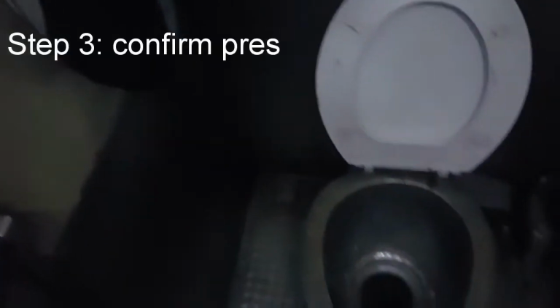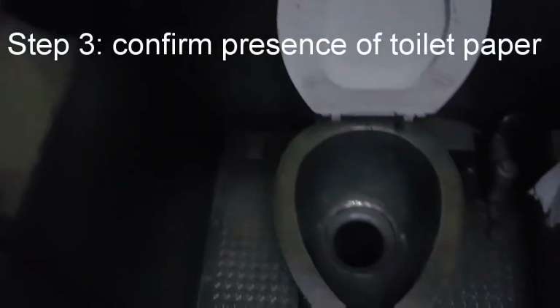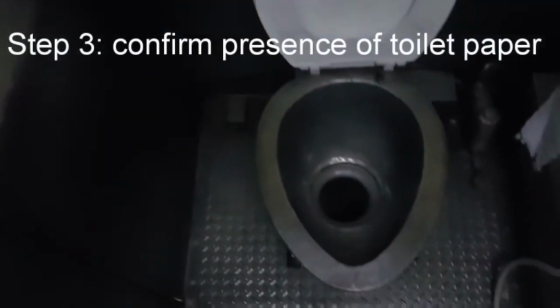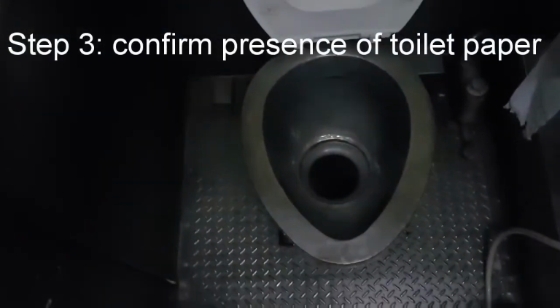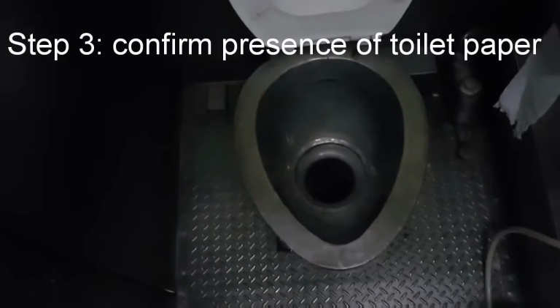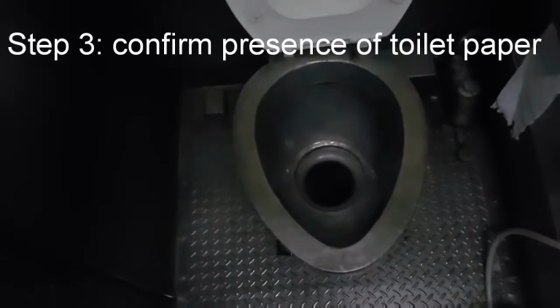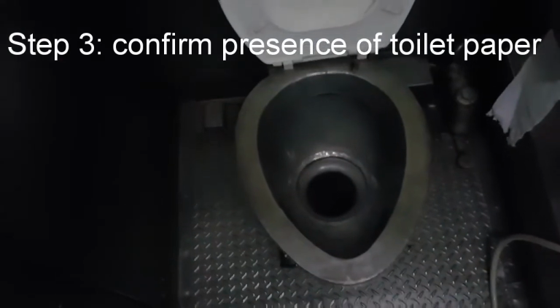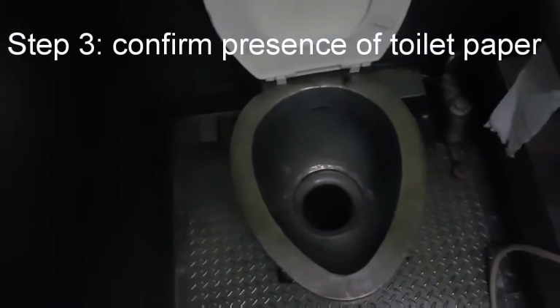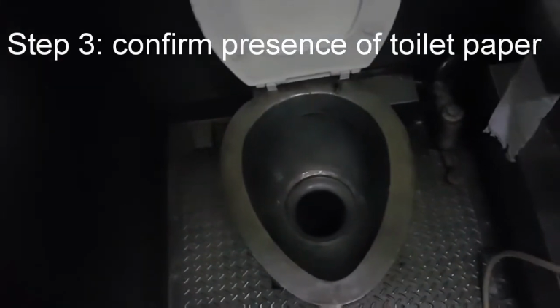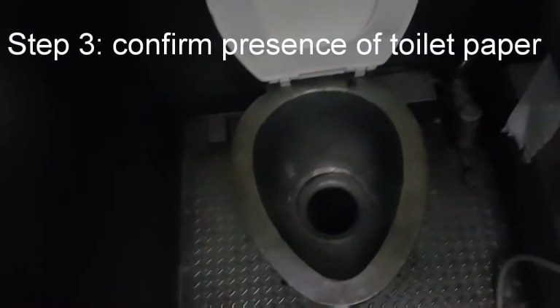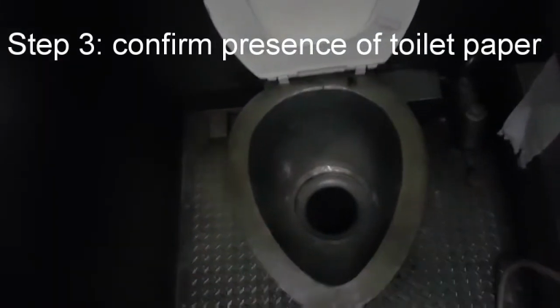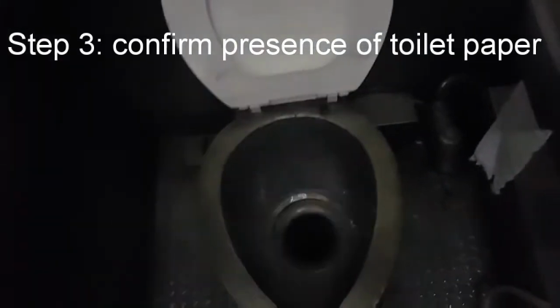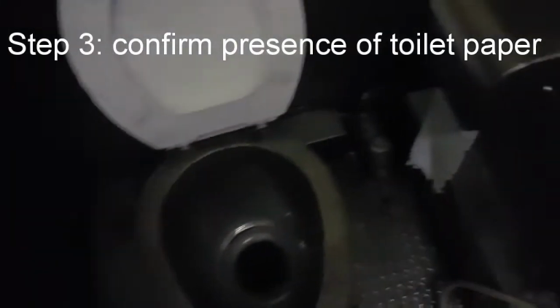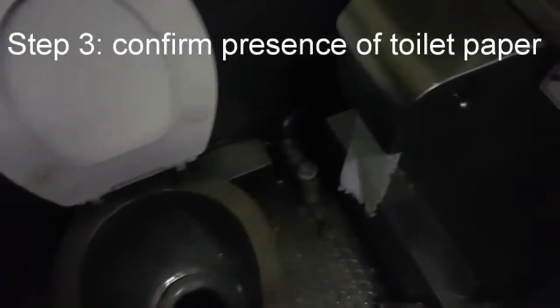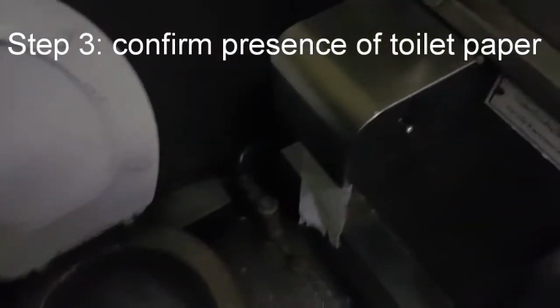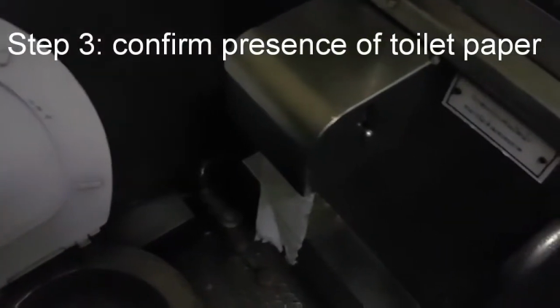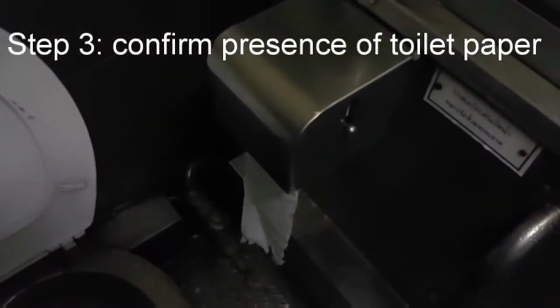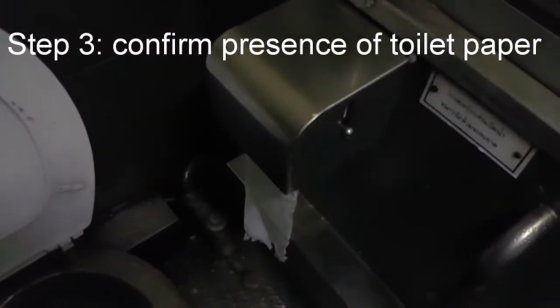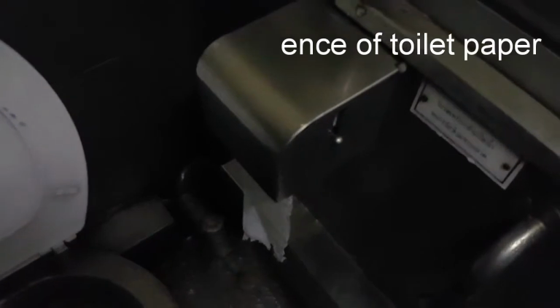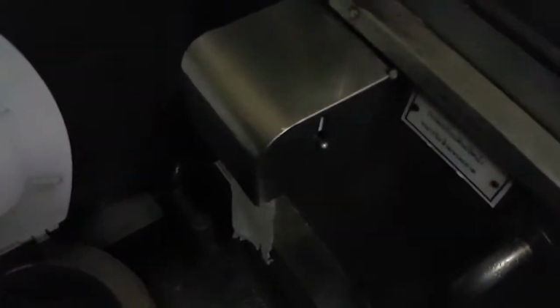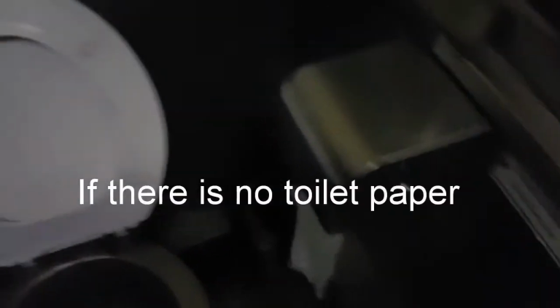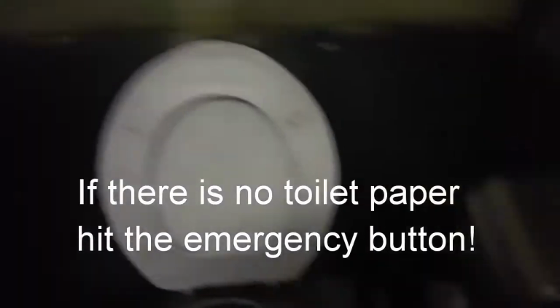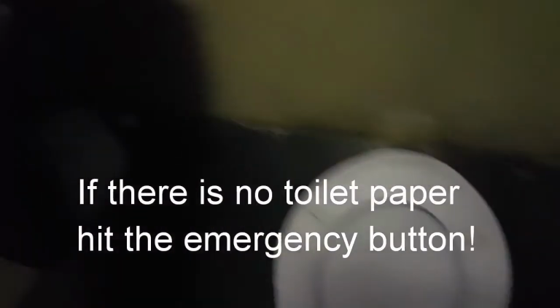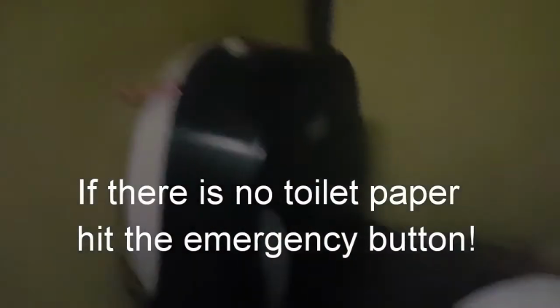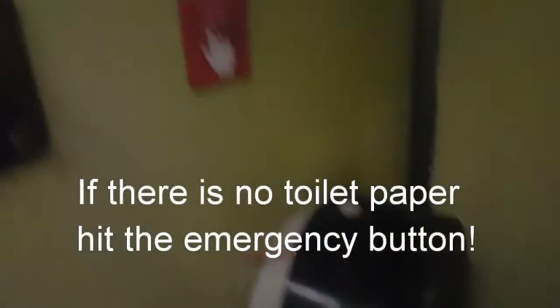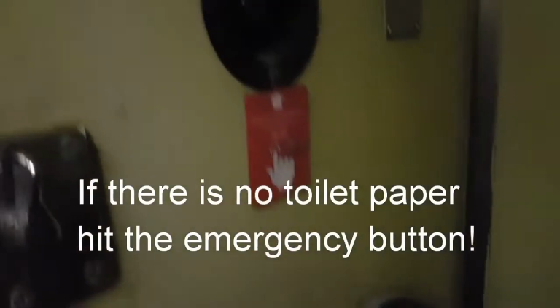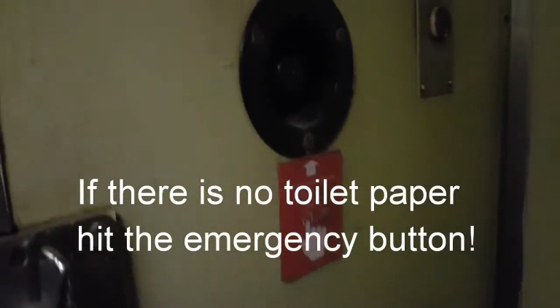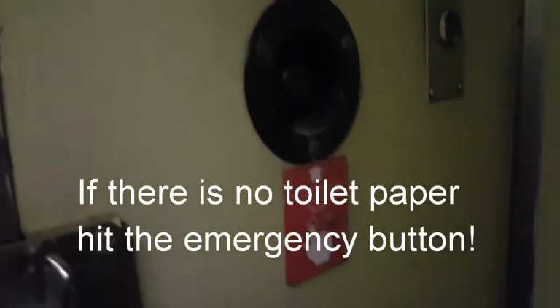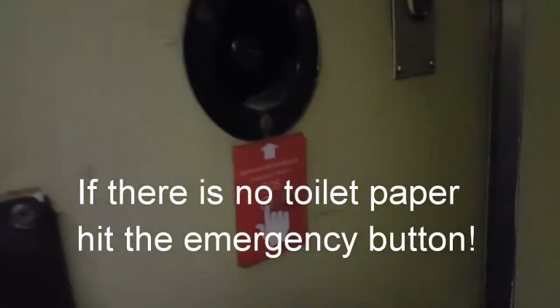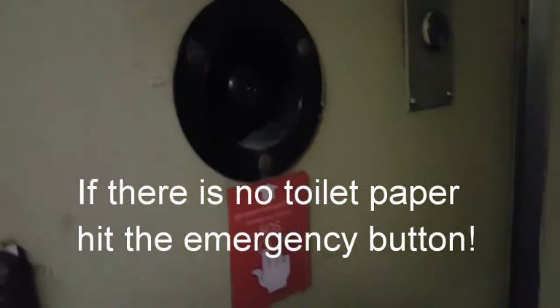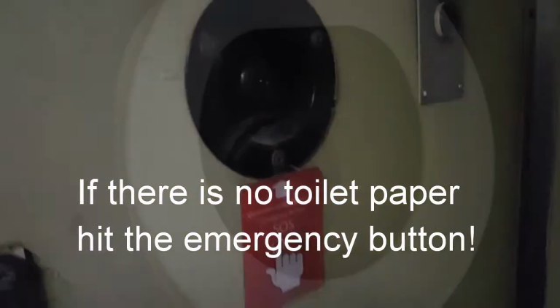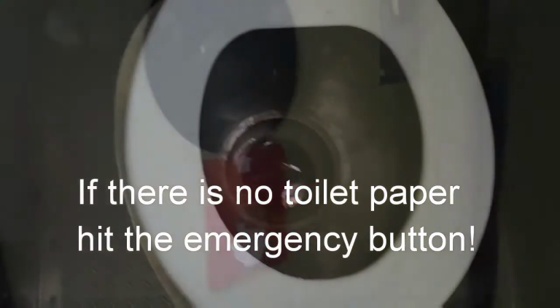You need to check to make sure there's toilet paper. There is no toilet paper. There is an emergency button on the opposite side, and I assume you press that and hope someone comes and helps you.